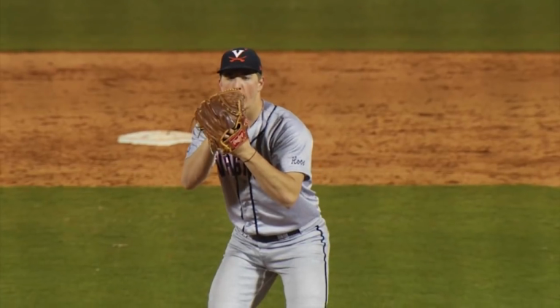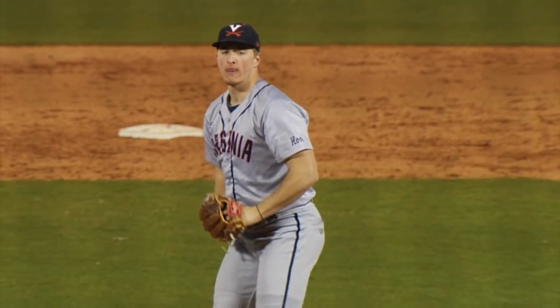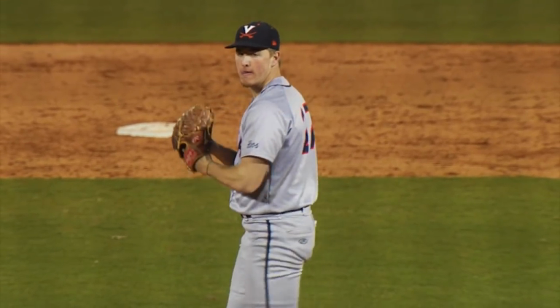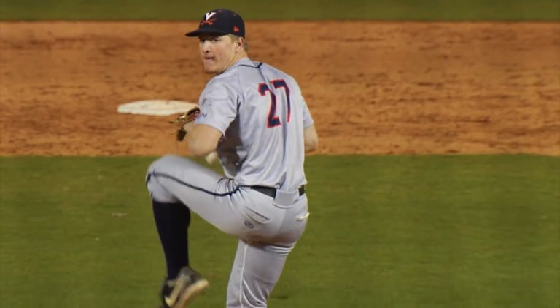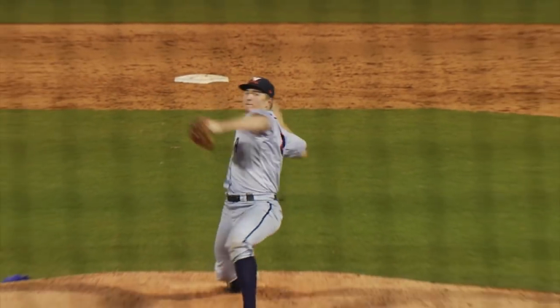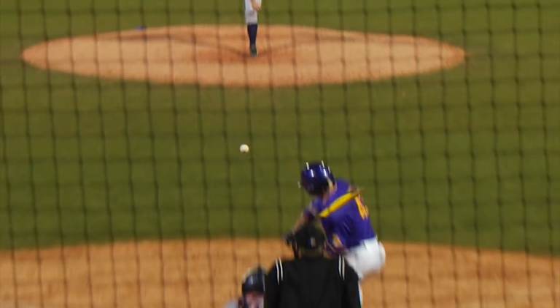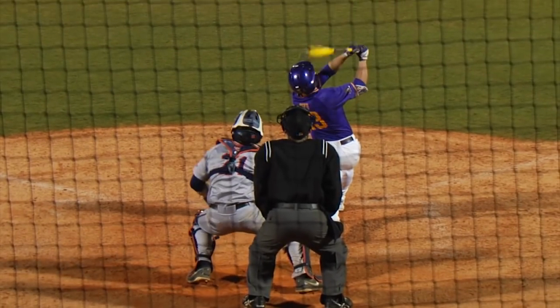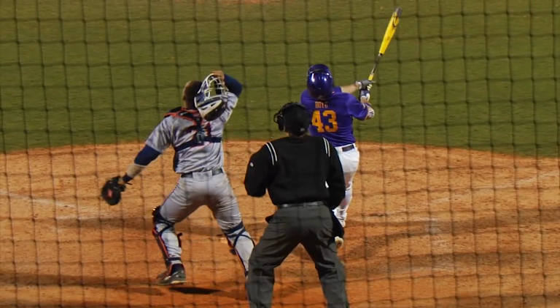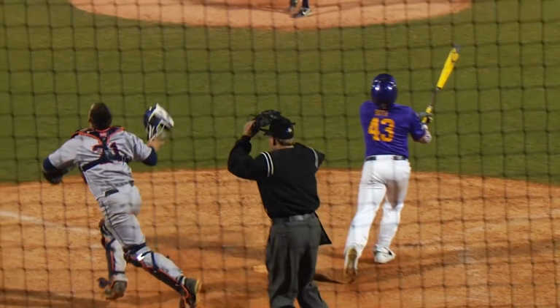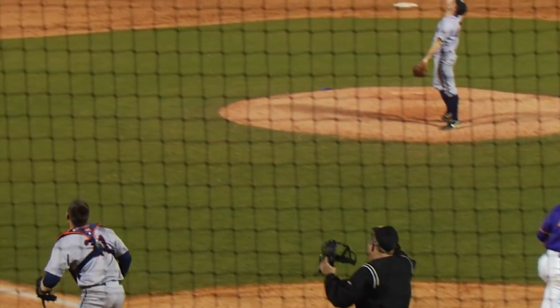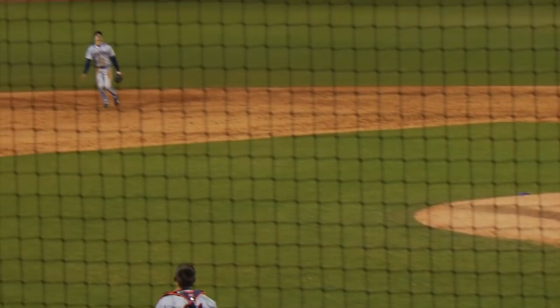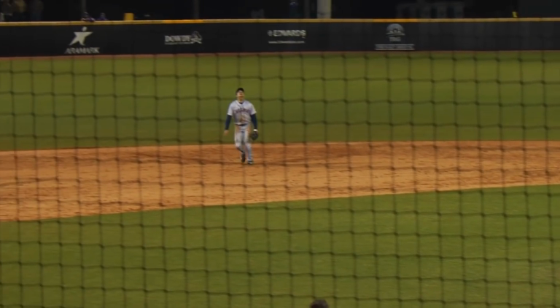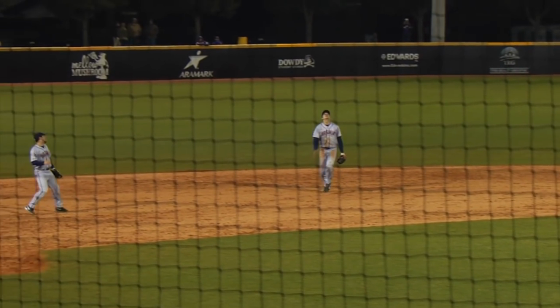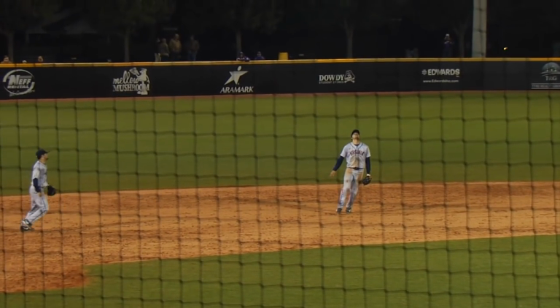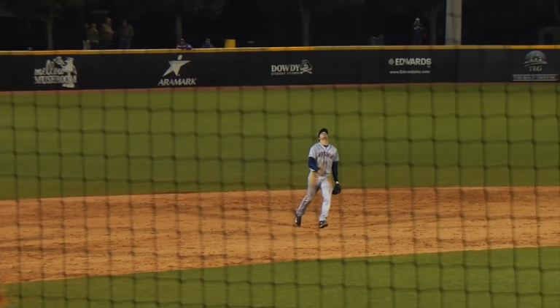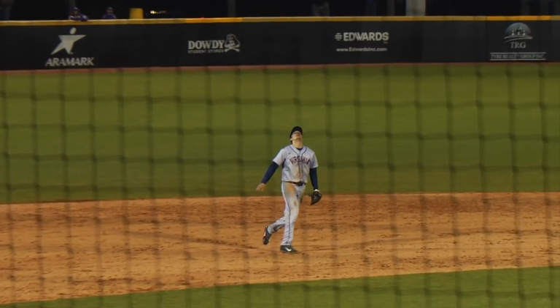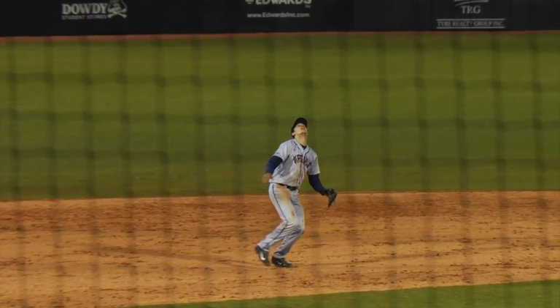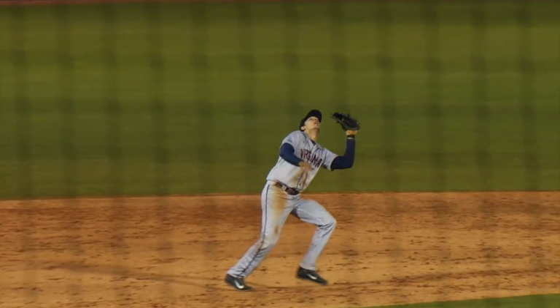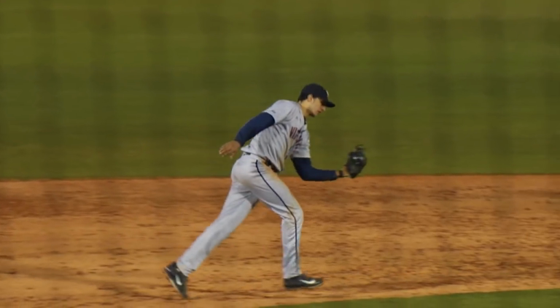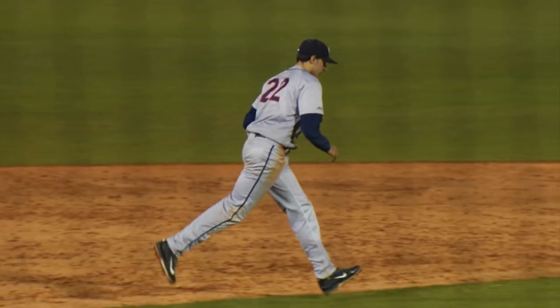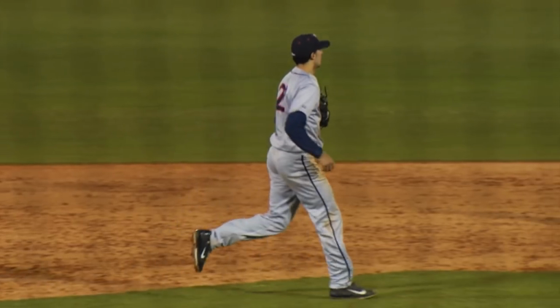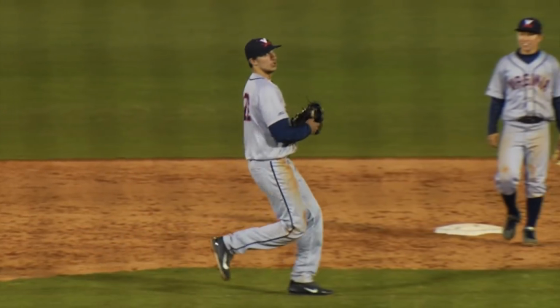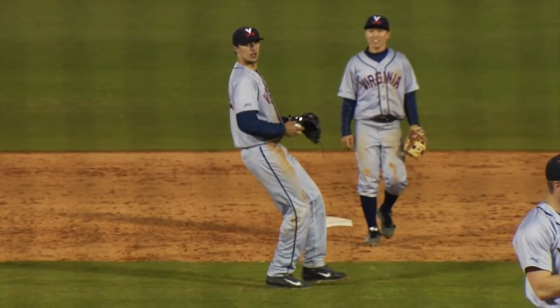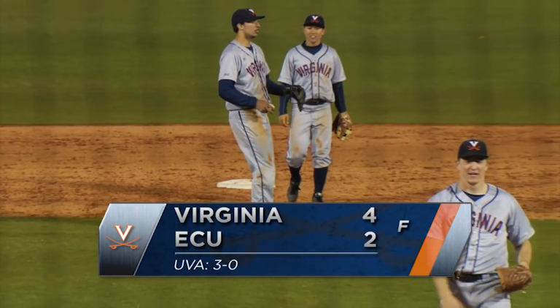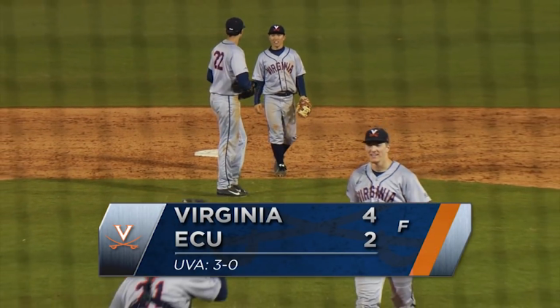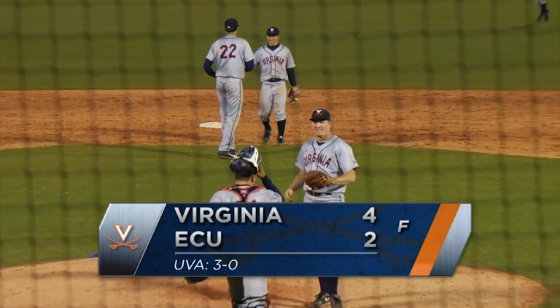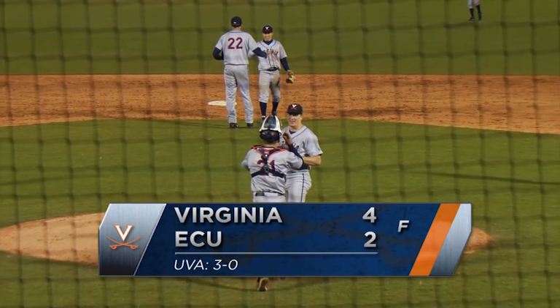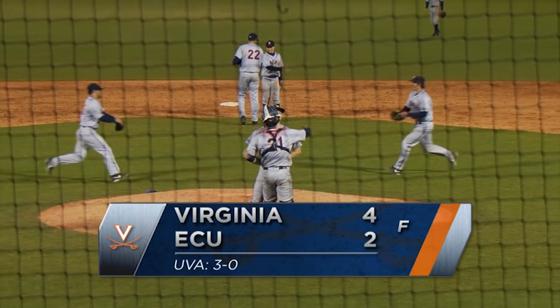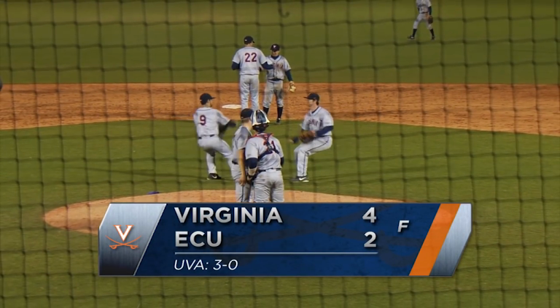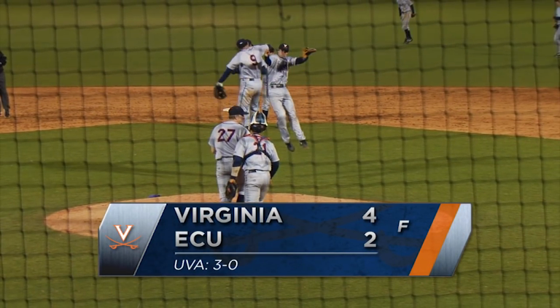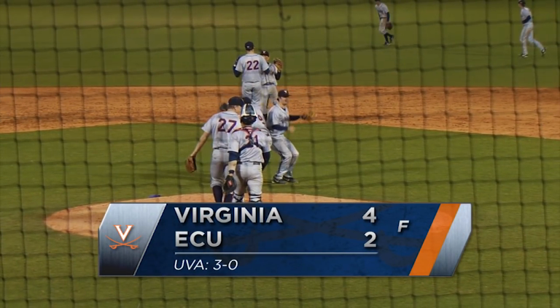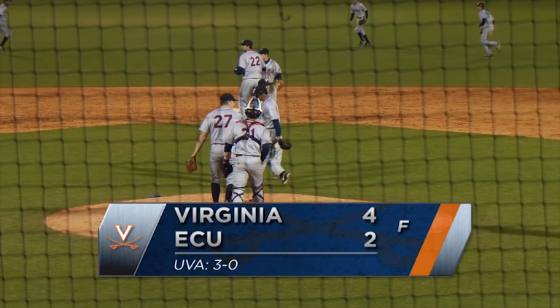A payoff pitch to come, two outs, bases empty. Pitch is lifted in the air over the infield, and this should do it. Towns and Panero converge — it's Danny to make the call. He makes the one-handed catch, and the Hoos complete the sweep on opening weekend here in Greenville, North Carolina.